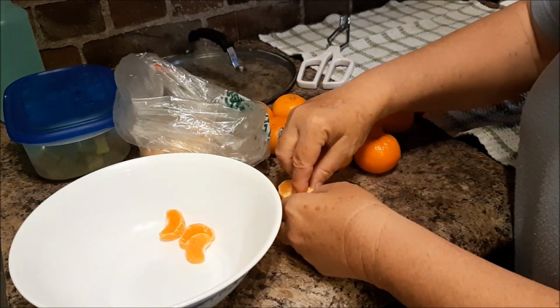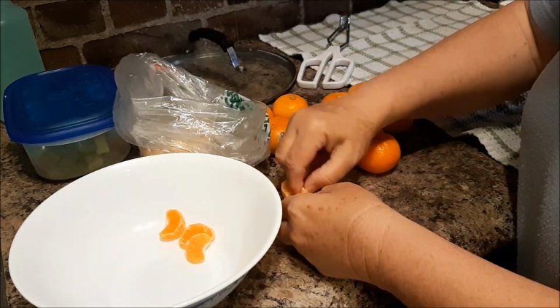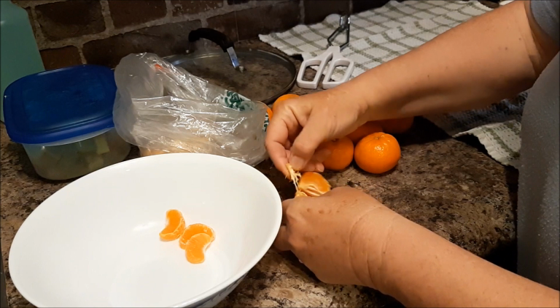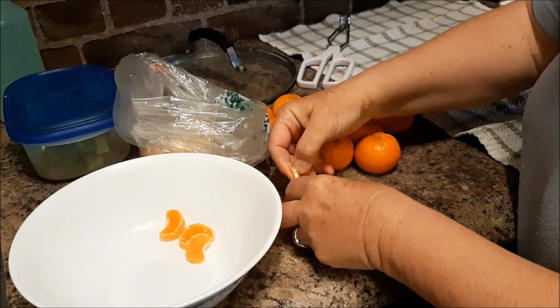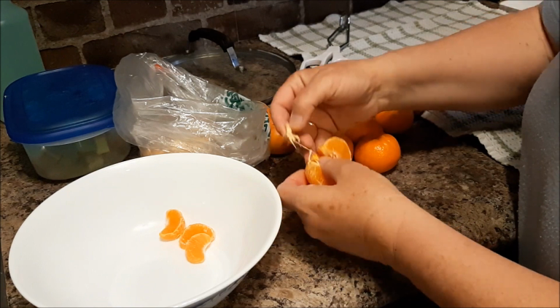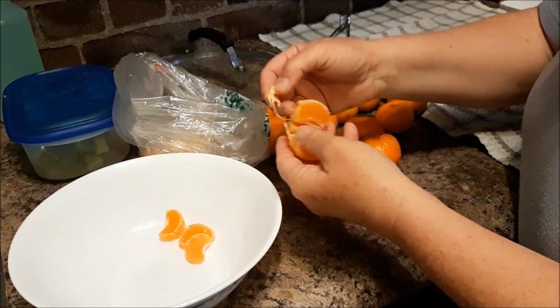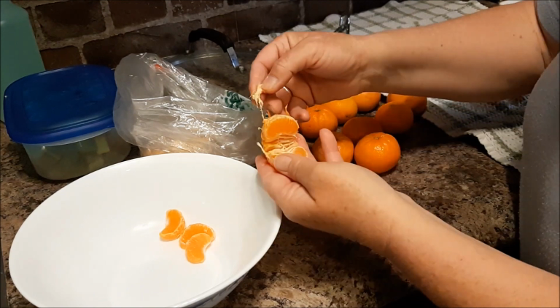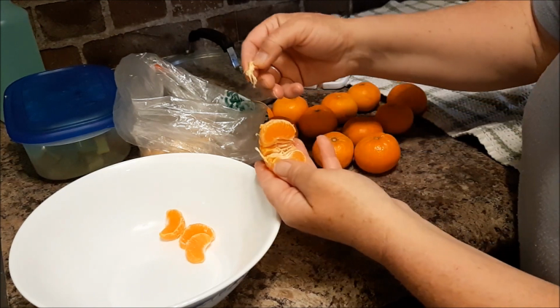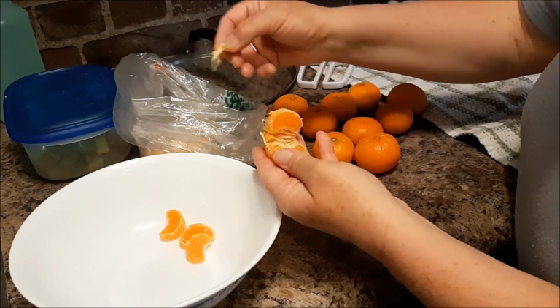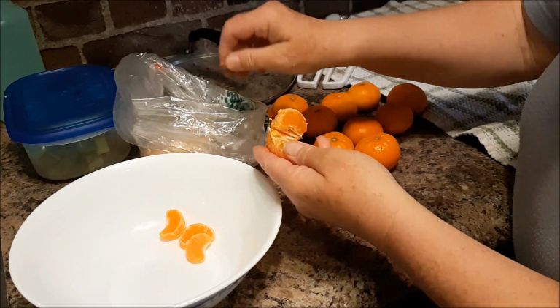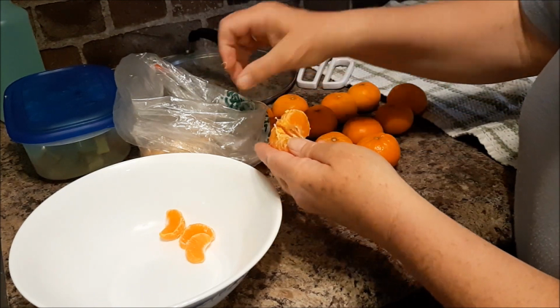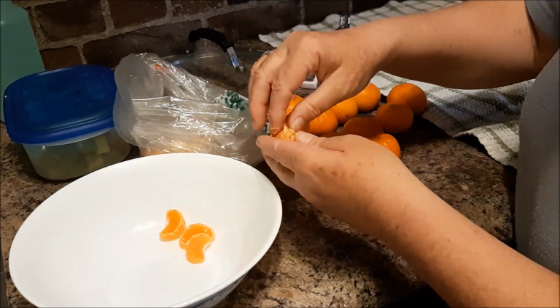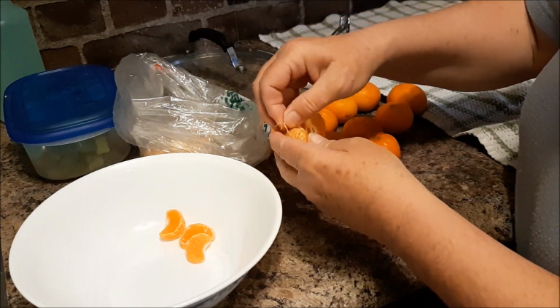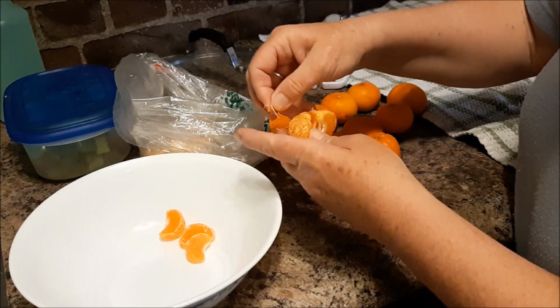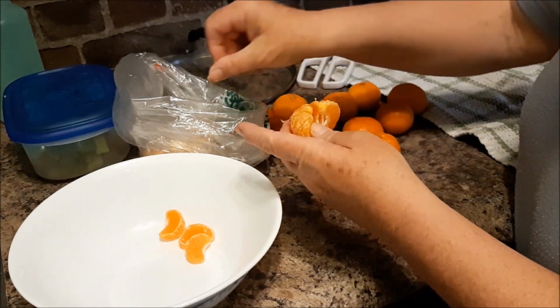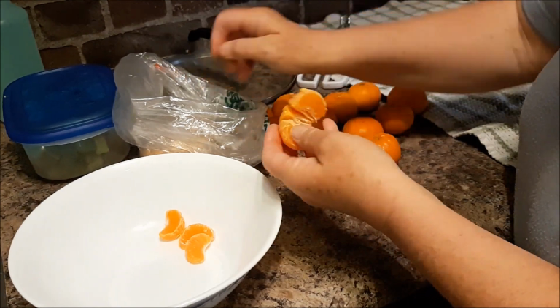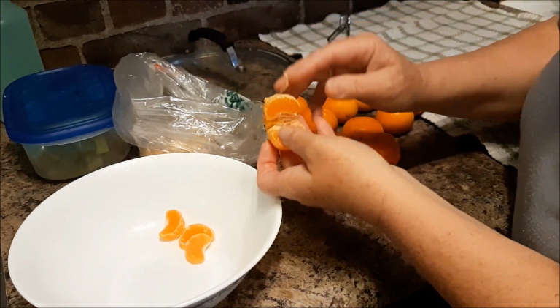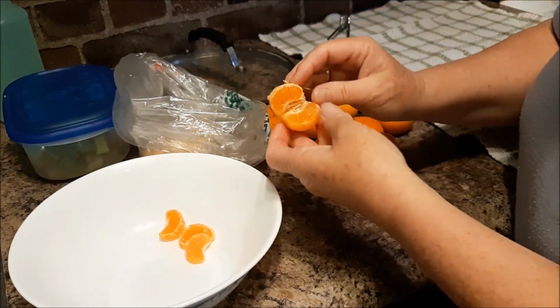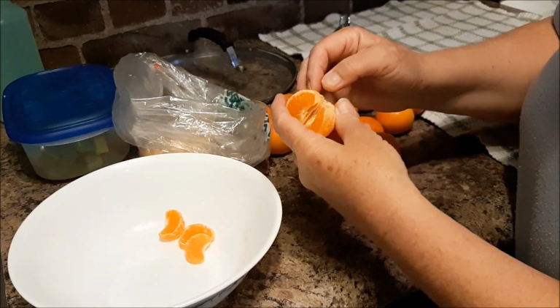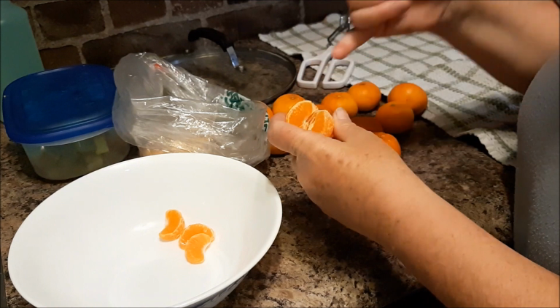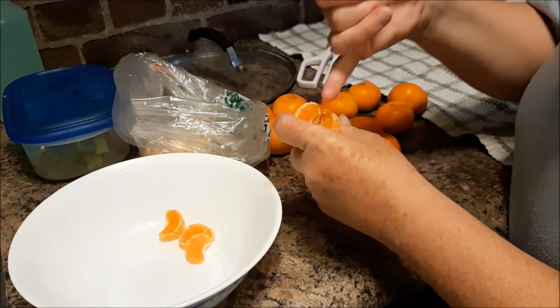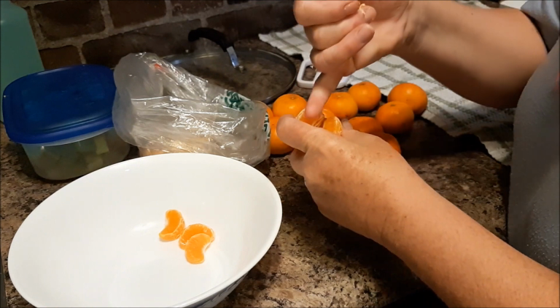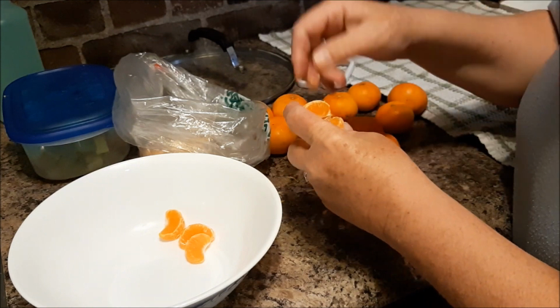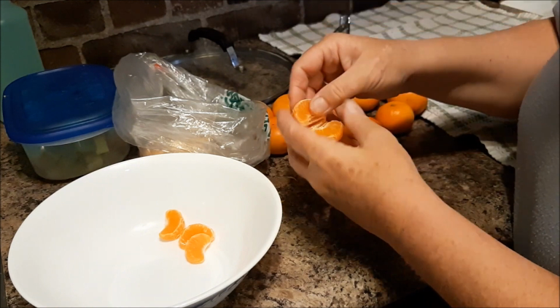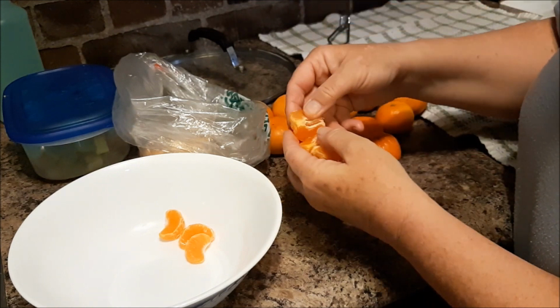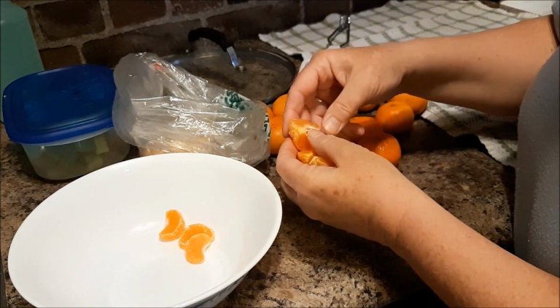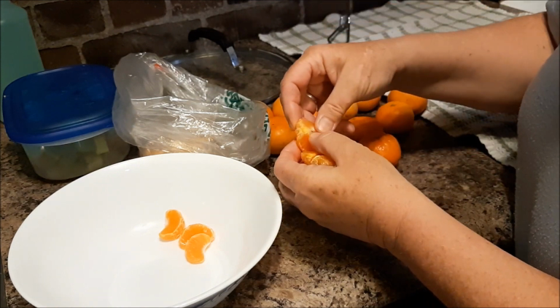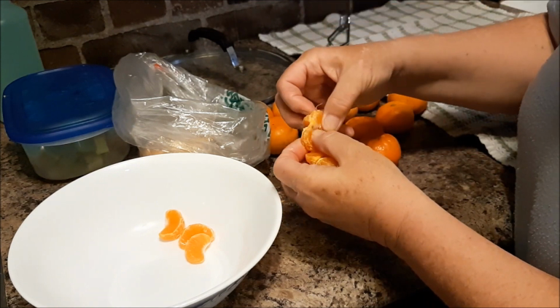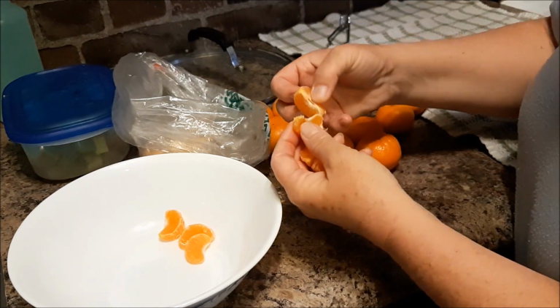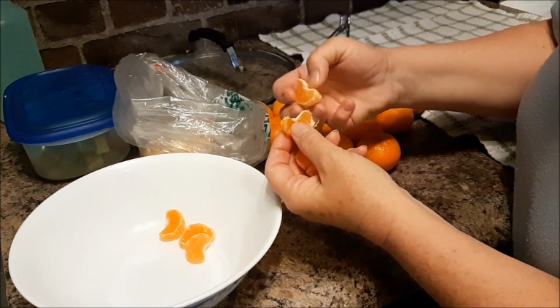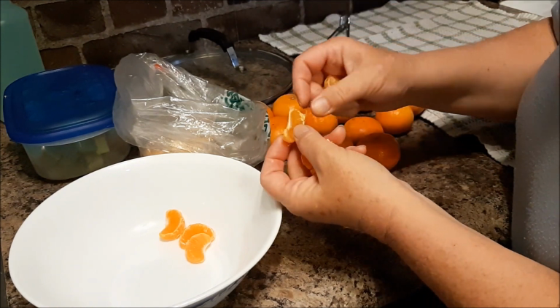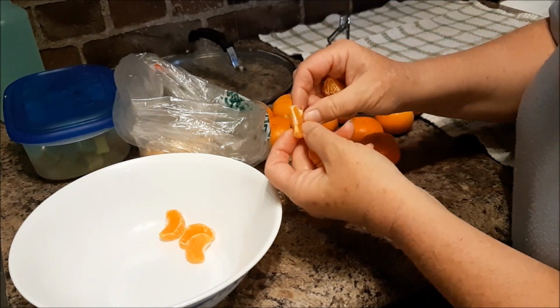You definitely want to get the center piece out. If you're doing them whole, you just kind of push your little finger through the middle and that way you can get it out.